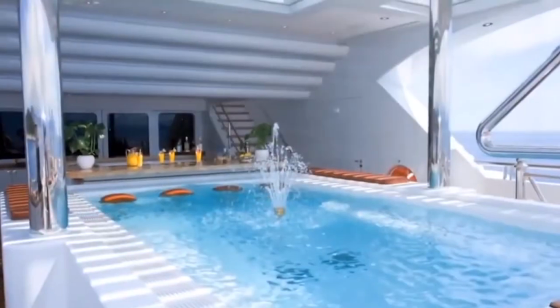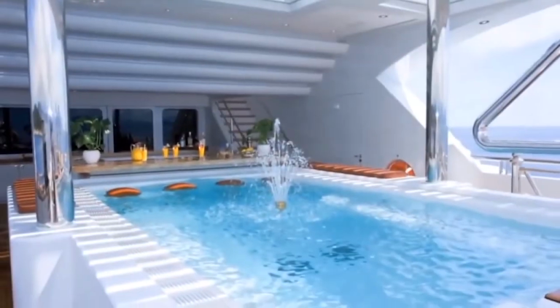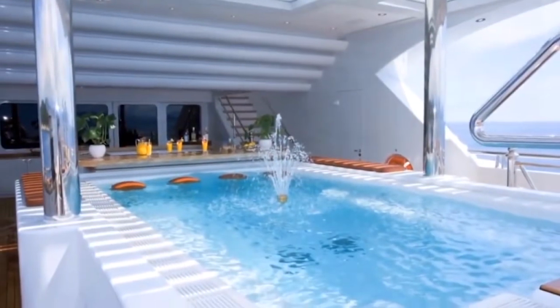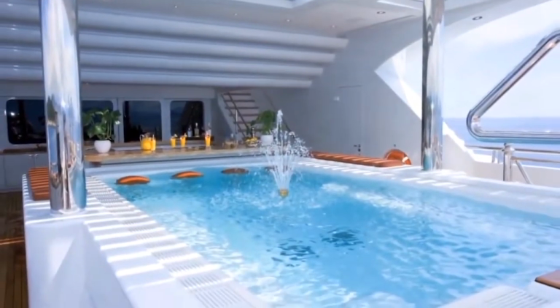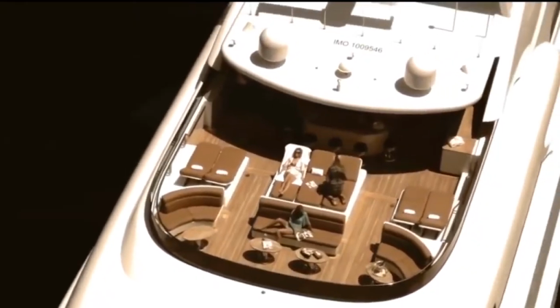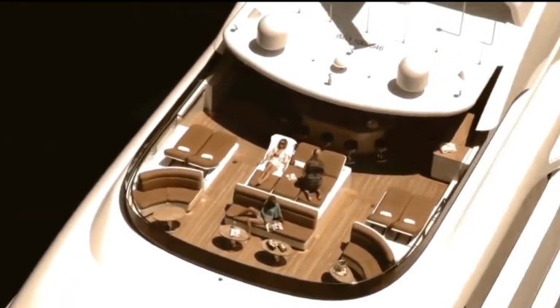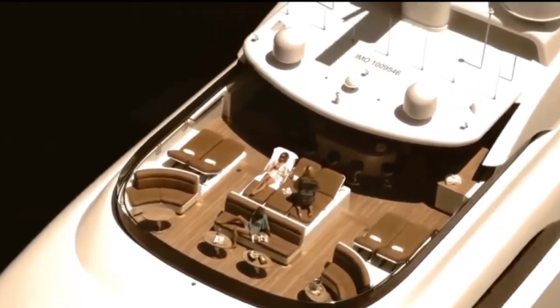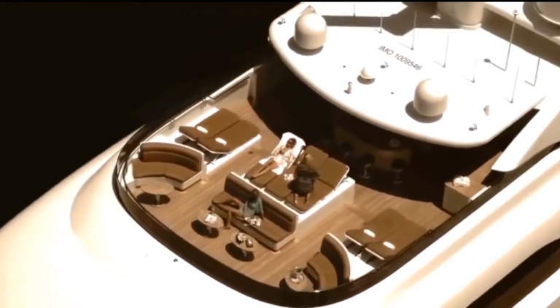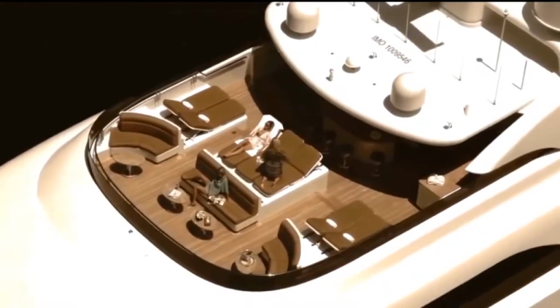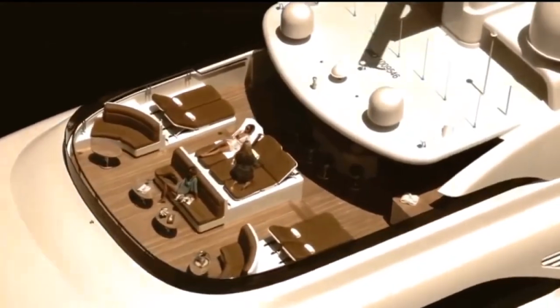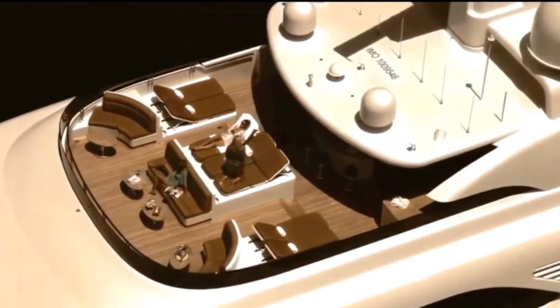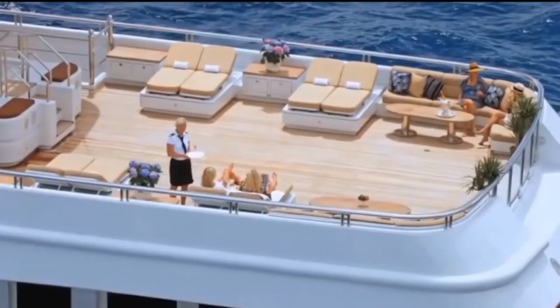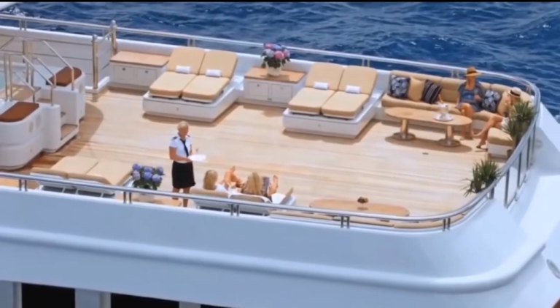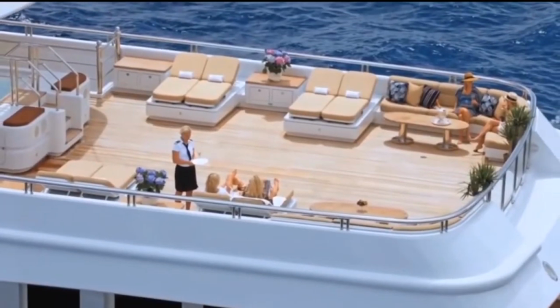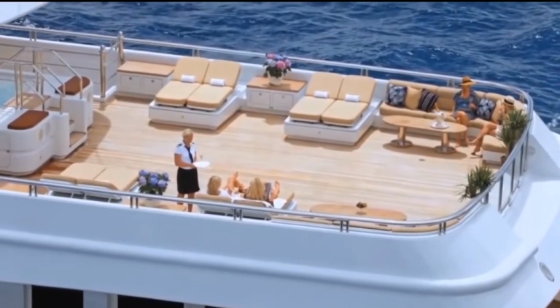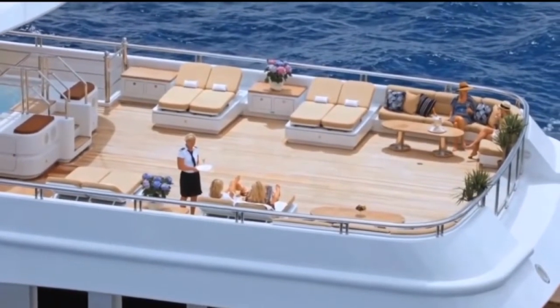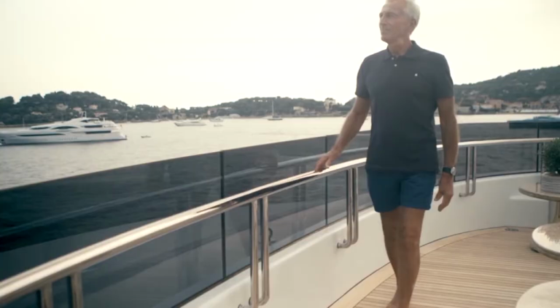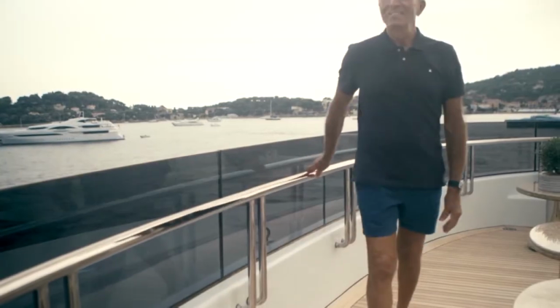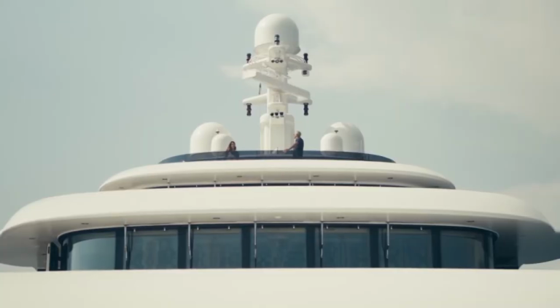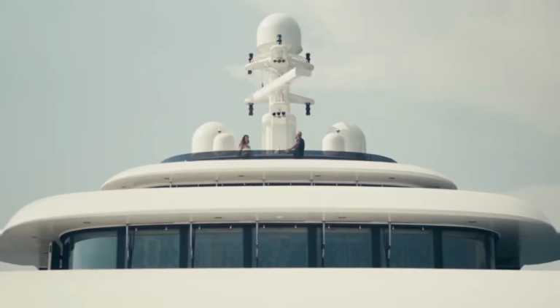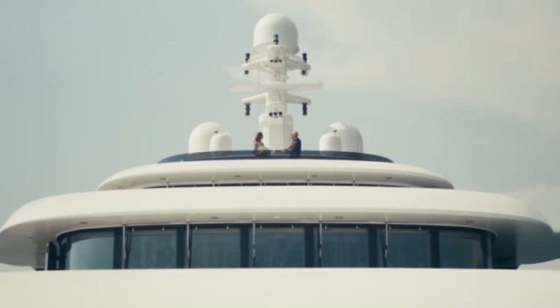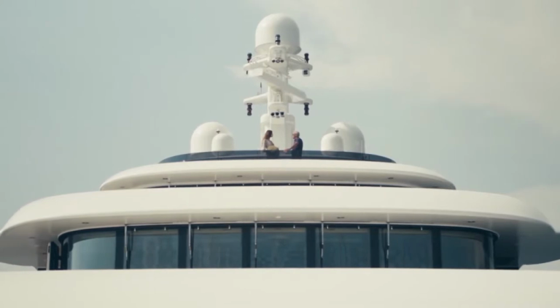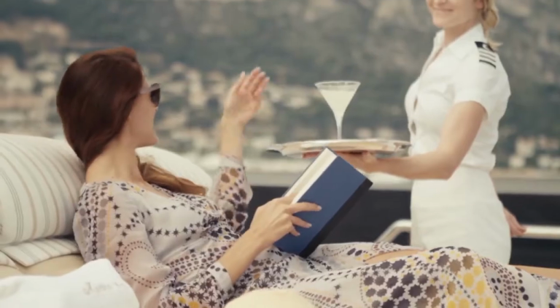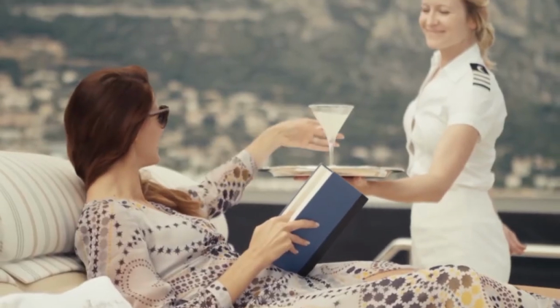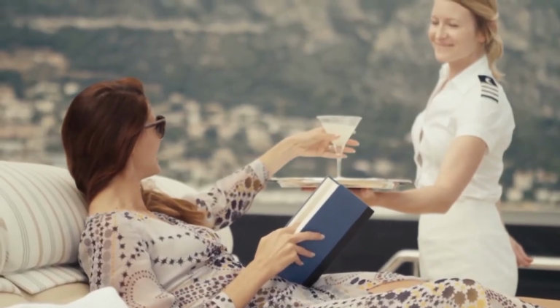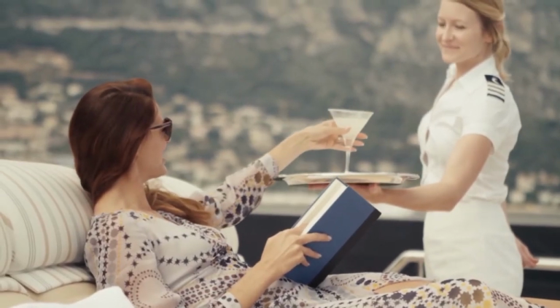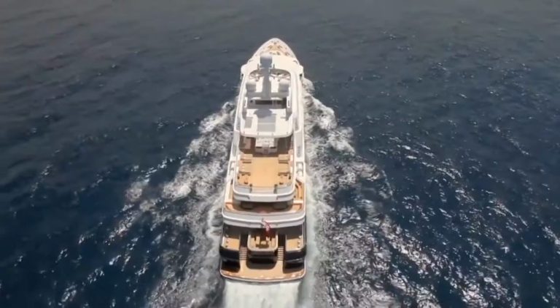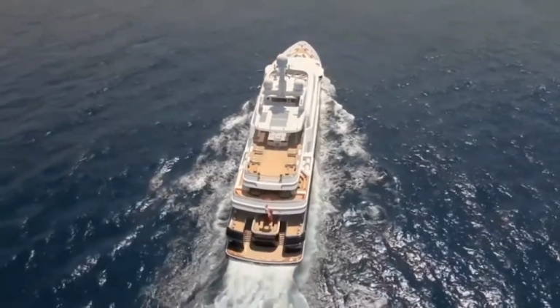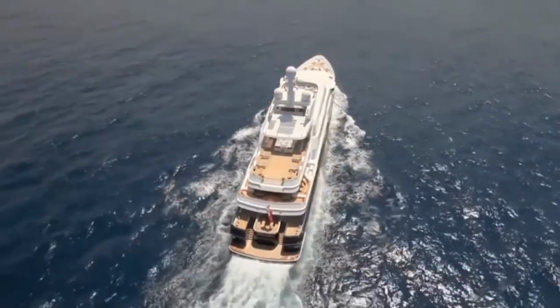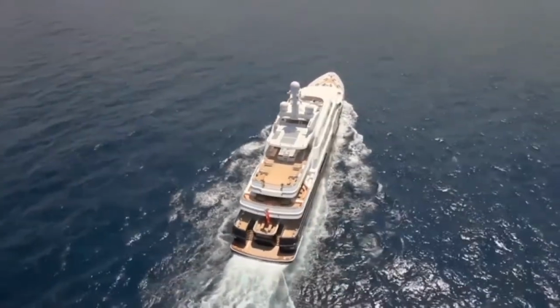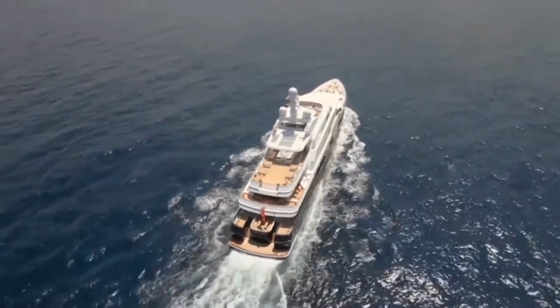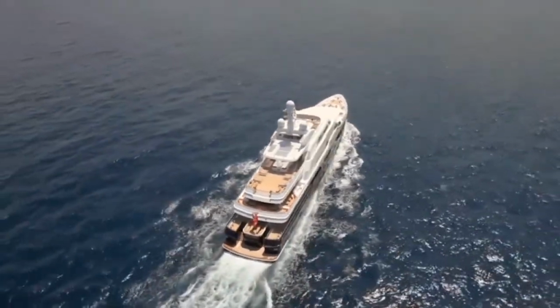It also features a very large spa pool on the upper deck. Here, as well as on the aft deck, there are extensive areas for outdoor seating, sunbathing and rest. There is also a large swimming pool with a built-in bar. You can buy this yacht for $80 million.